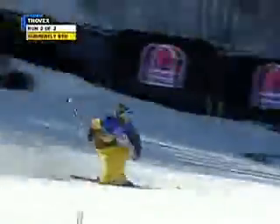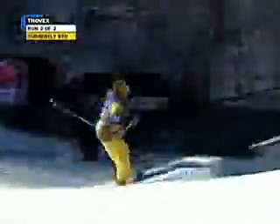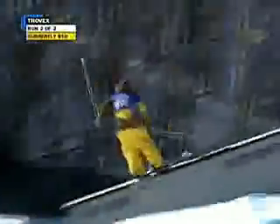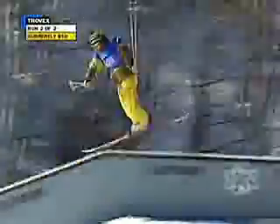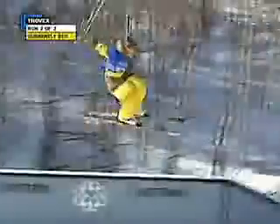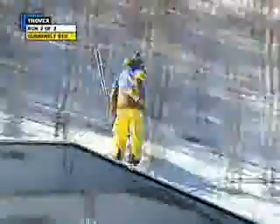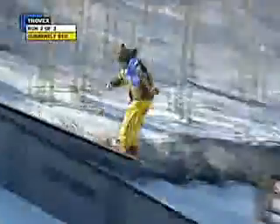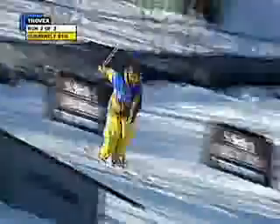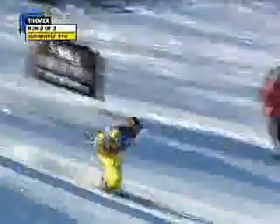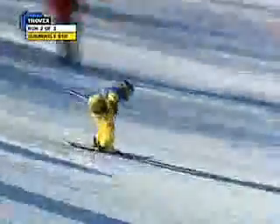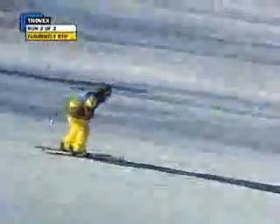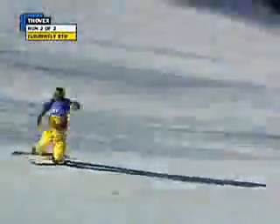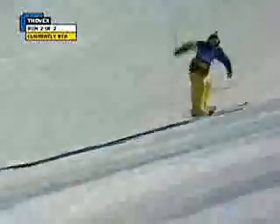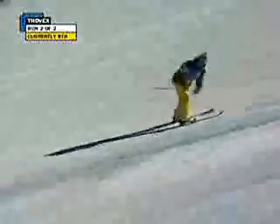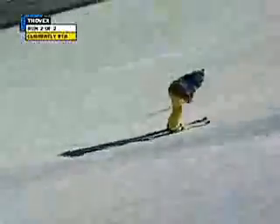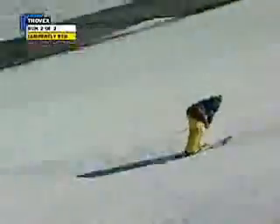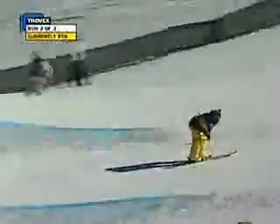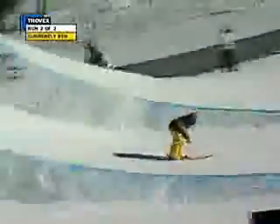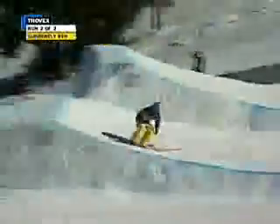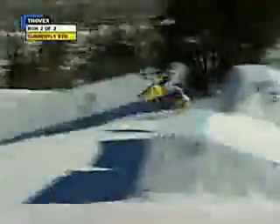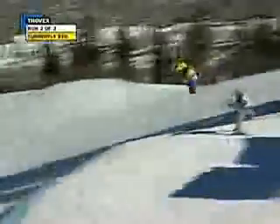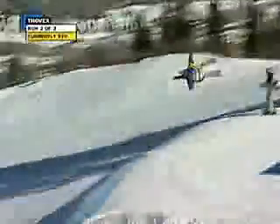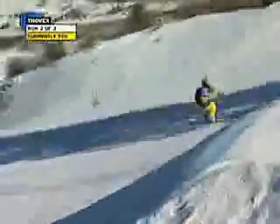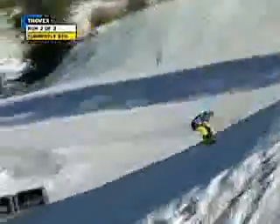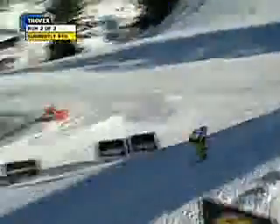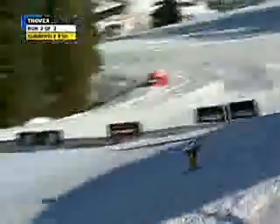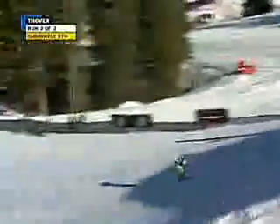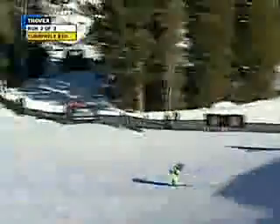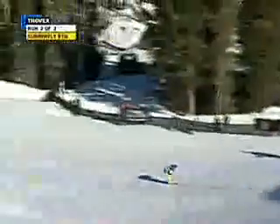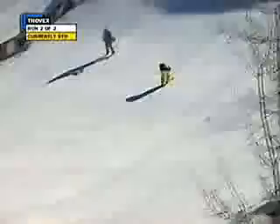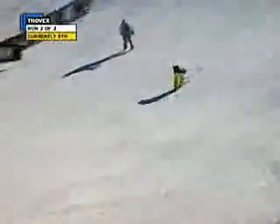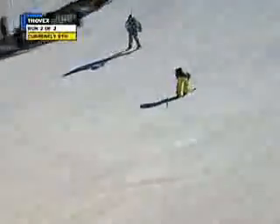We start off with a series of rails, and Candide — a master — looking like Fred Astaire, just doing some dancing there for you. Then we get into the jumps. Here's a setup jump, put together perfectly, and then a big tabletop coming up.